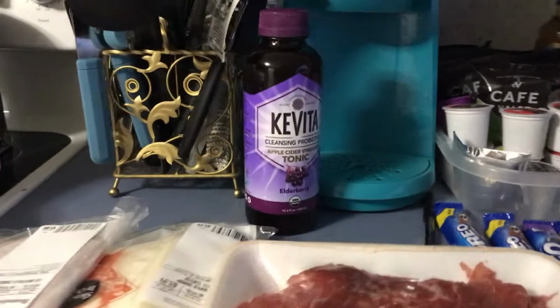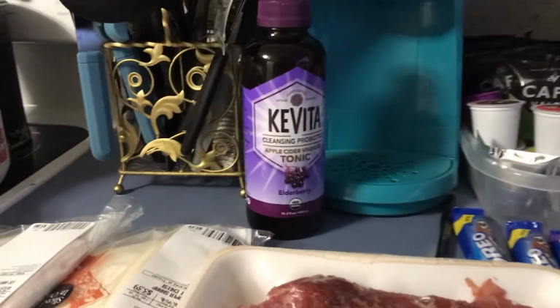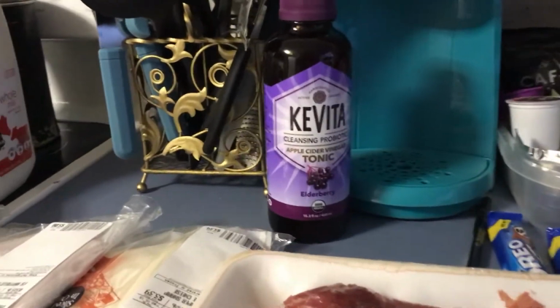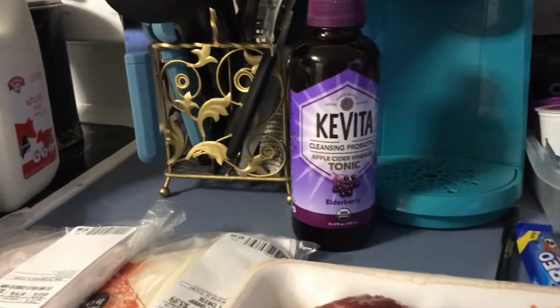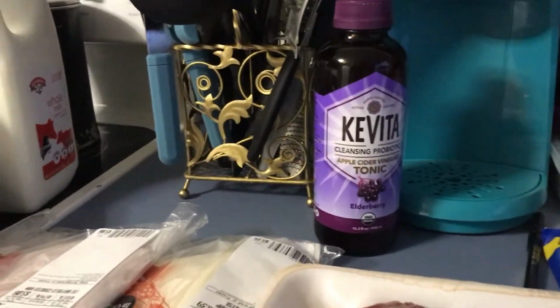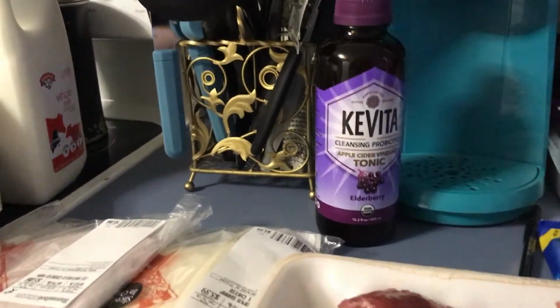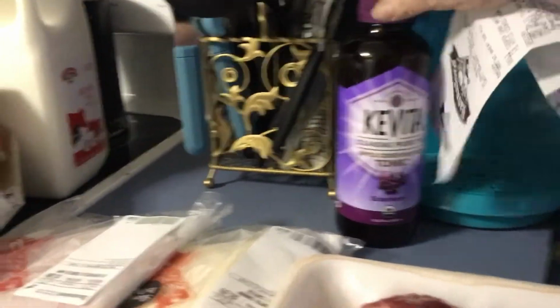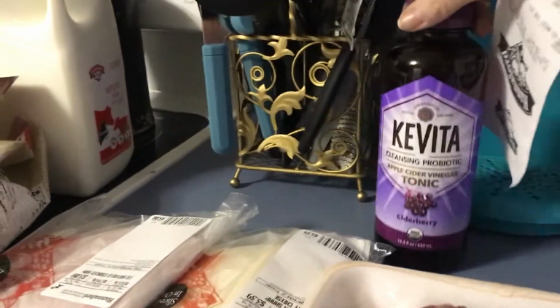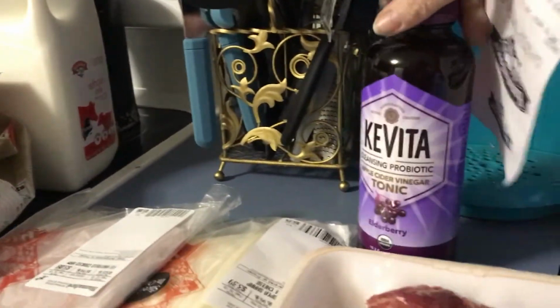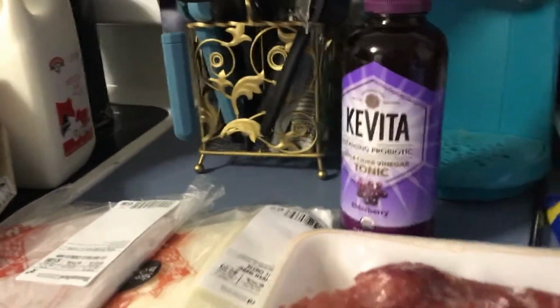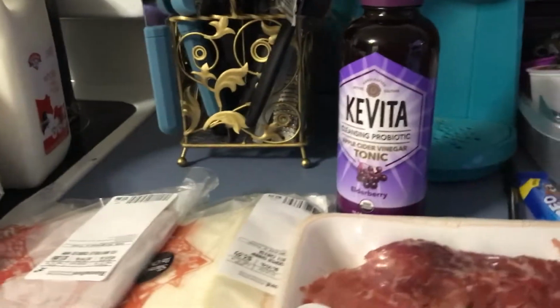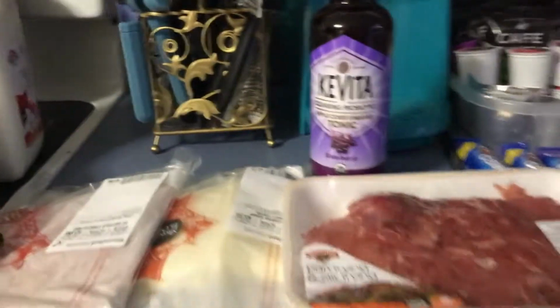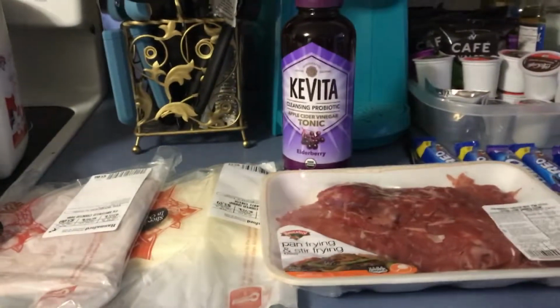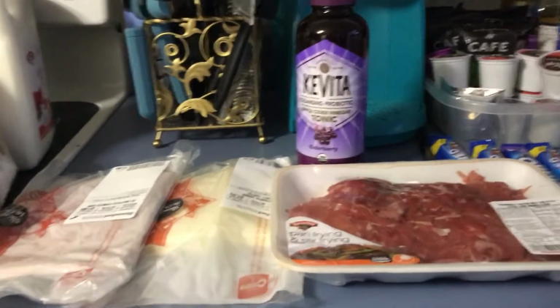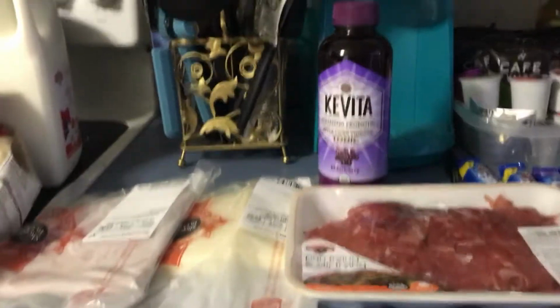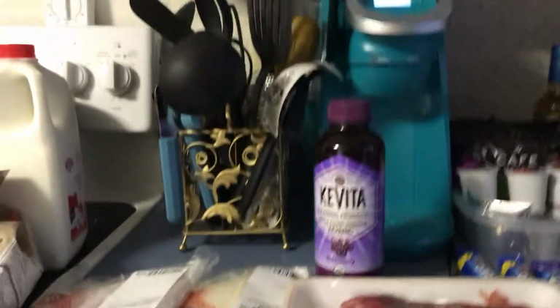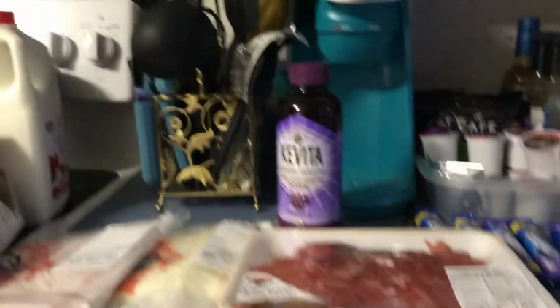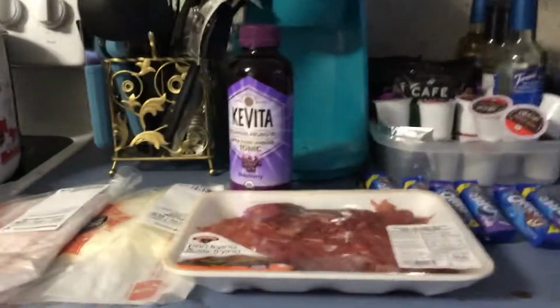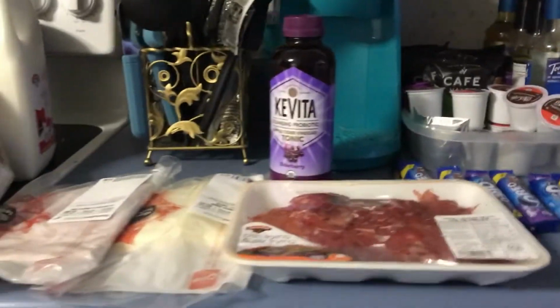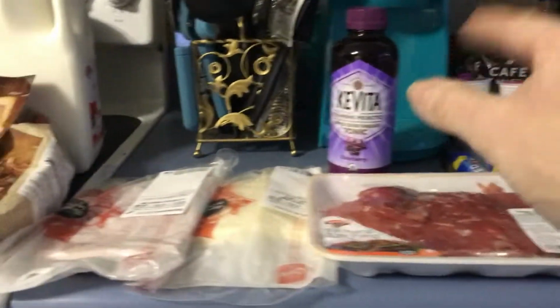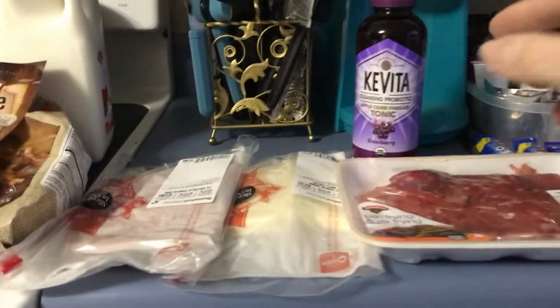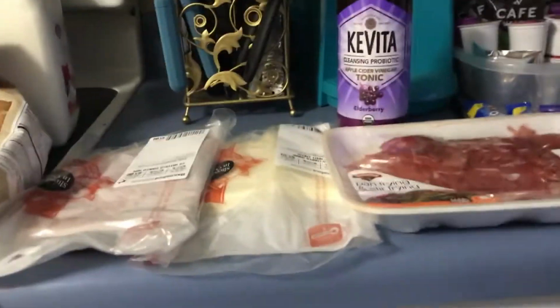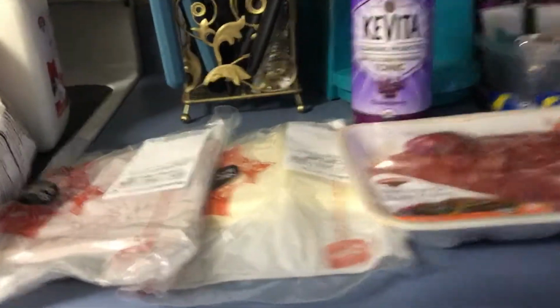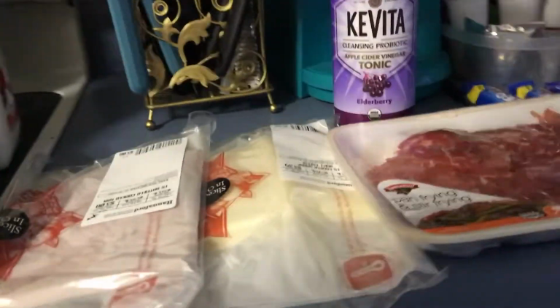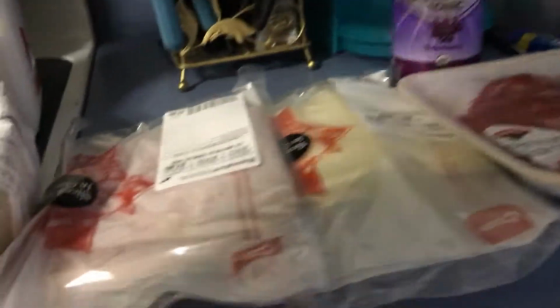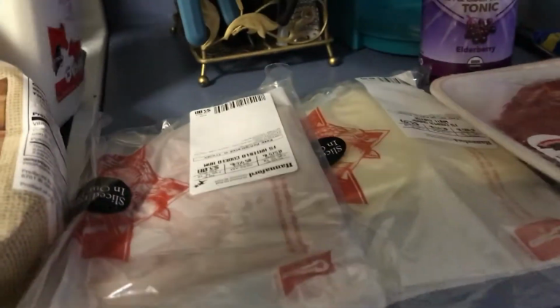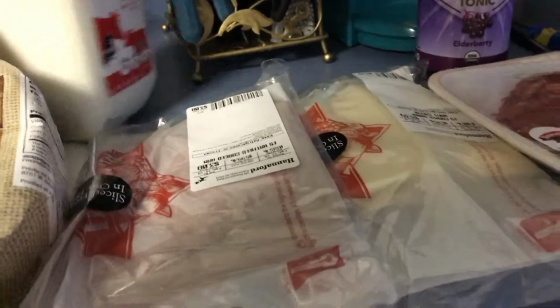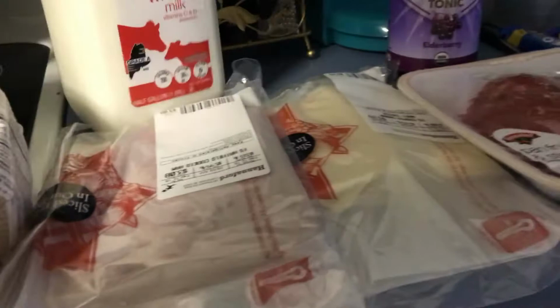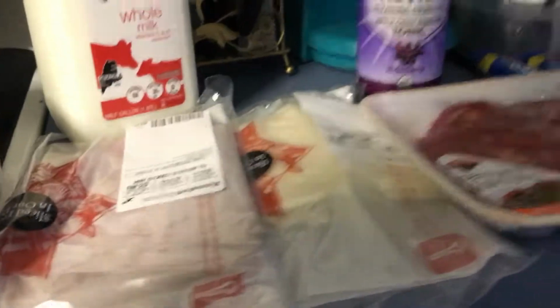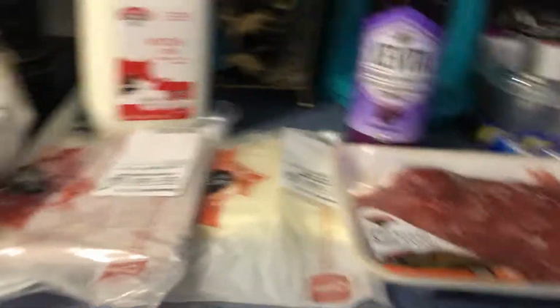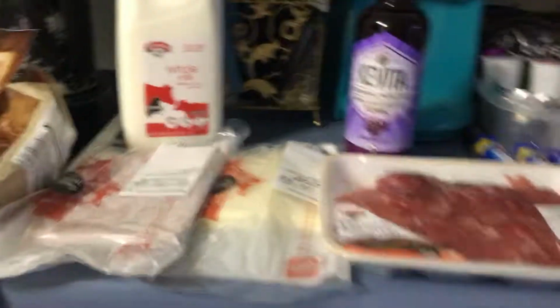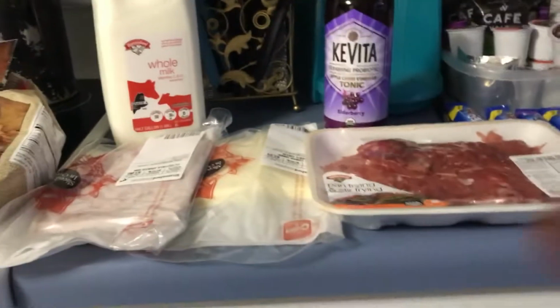I got some more kombucha because it's a cleansing probiotic. This one is elderberry flavor, and elderberry will help you if there's a flu going around. It's also a probiotic to boost up your immune system. And we needed milk.